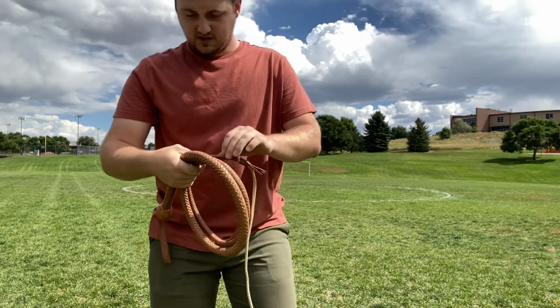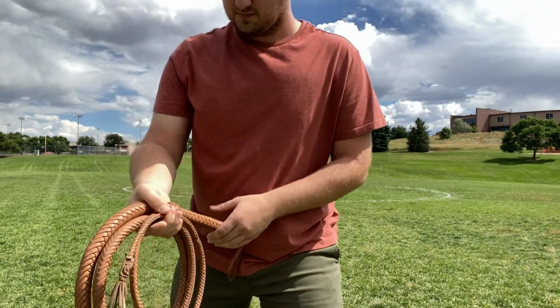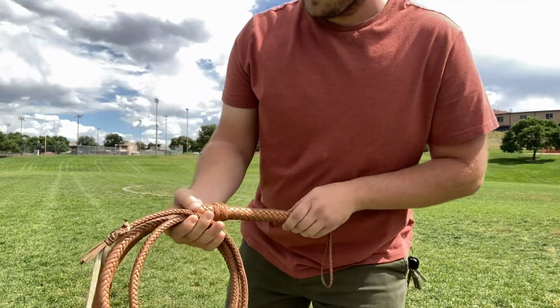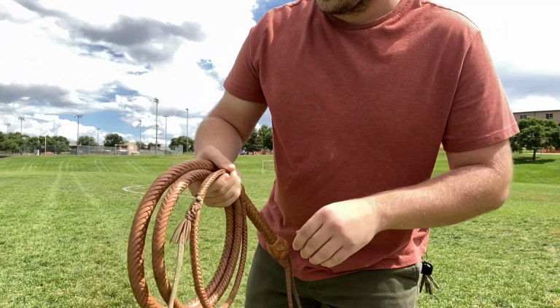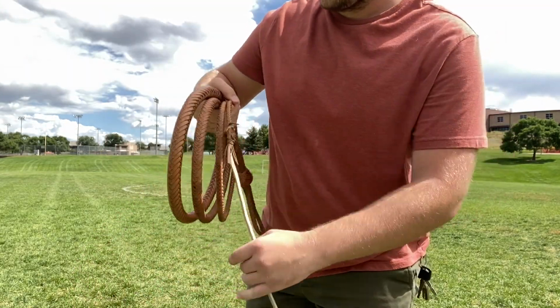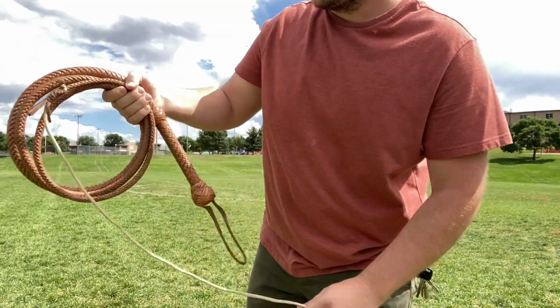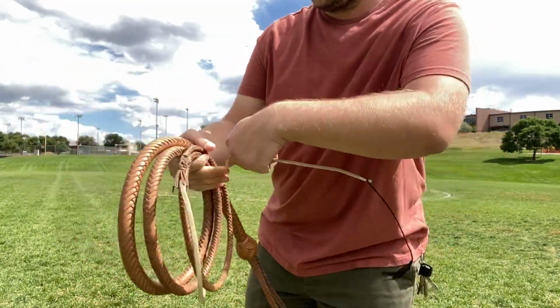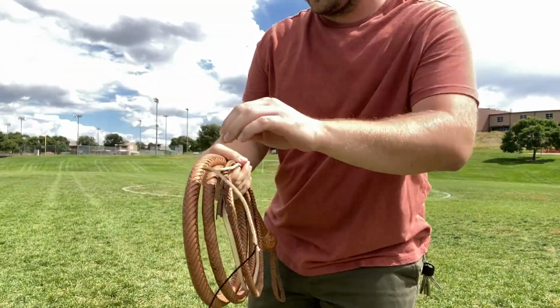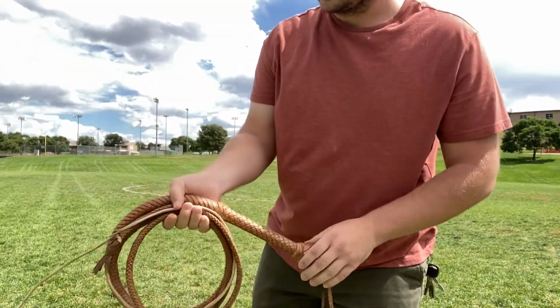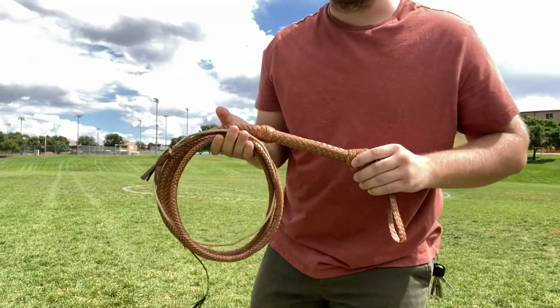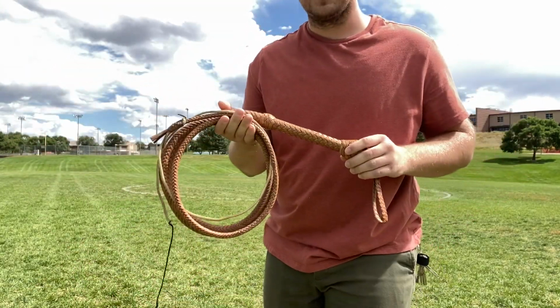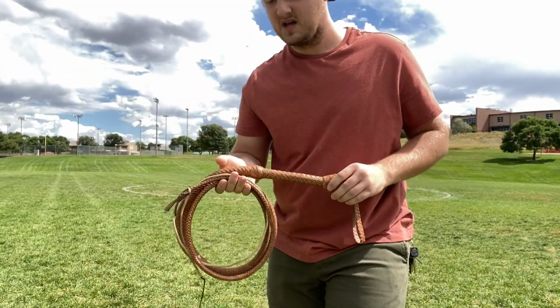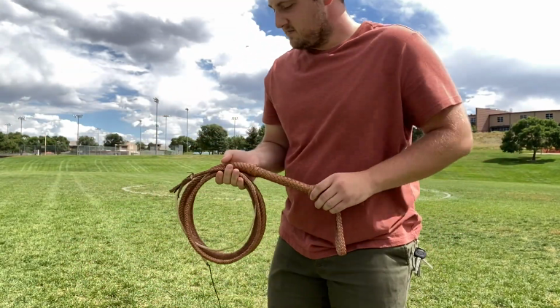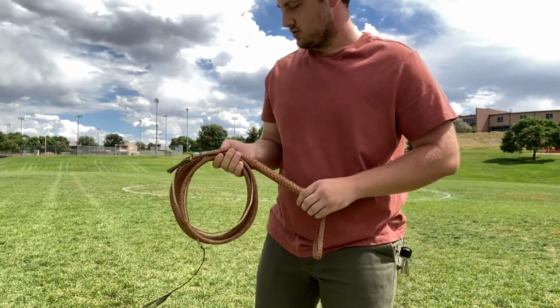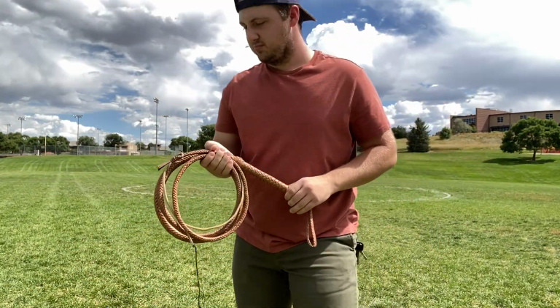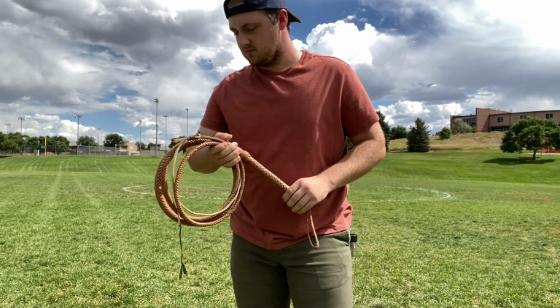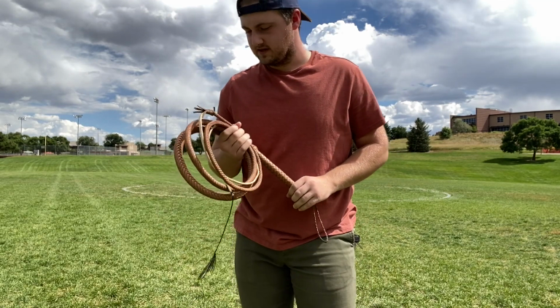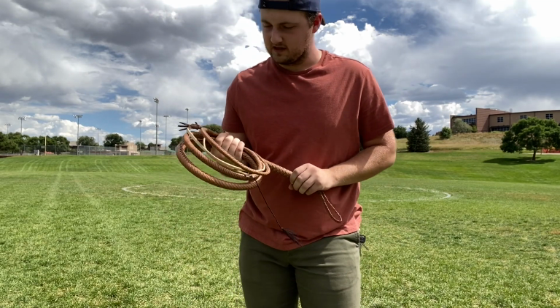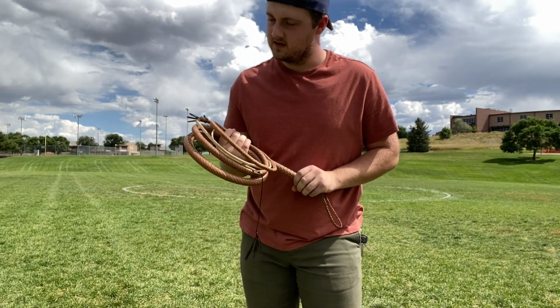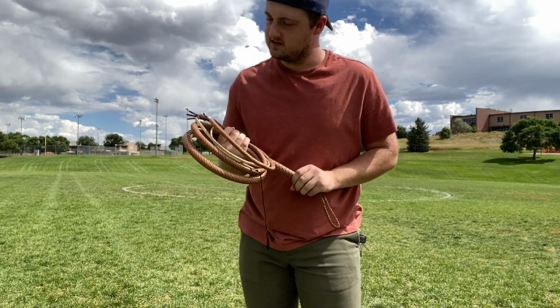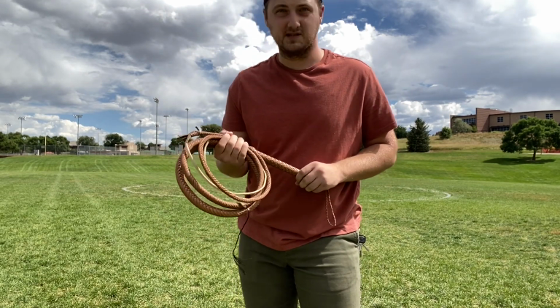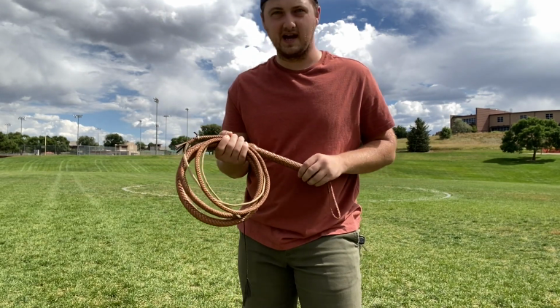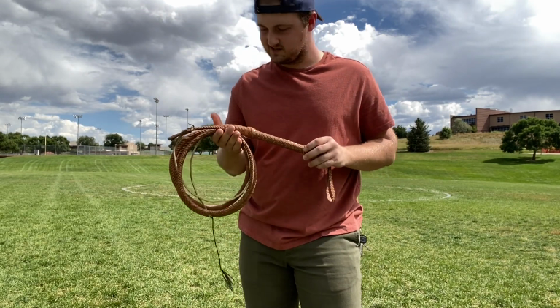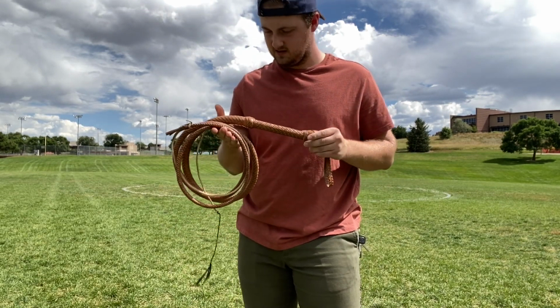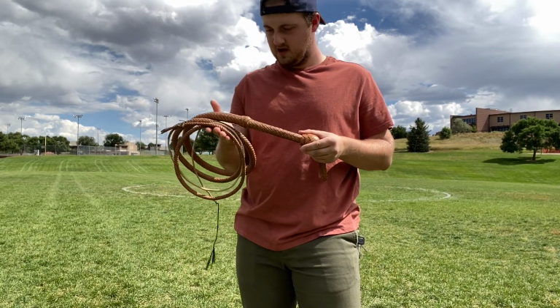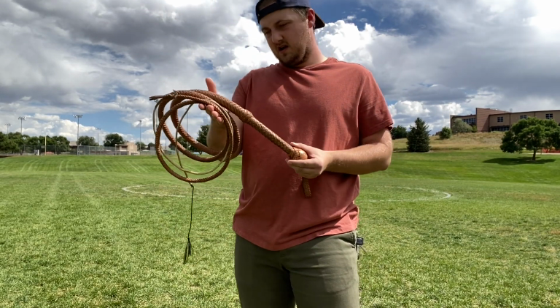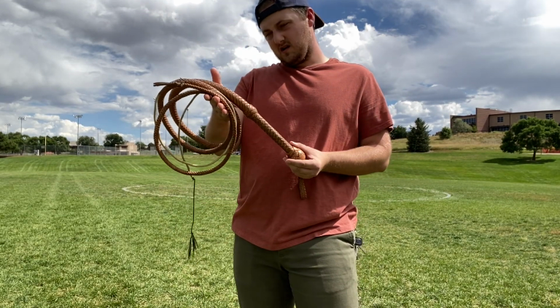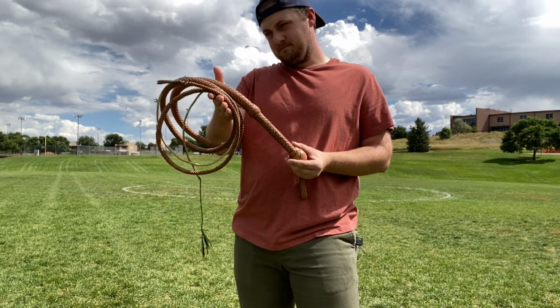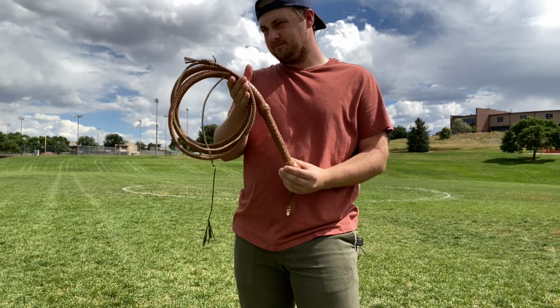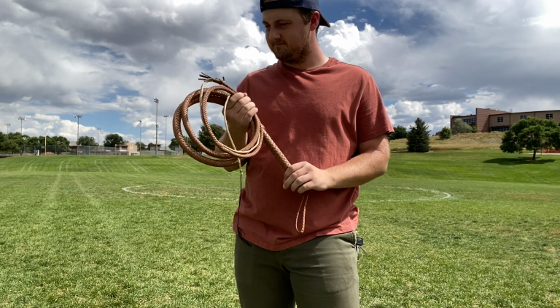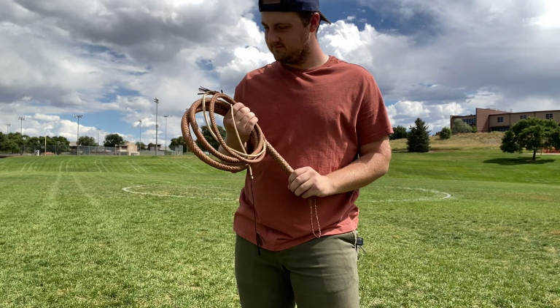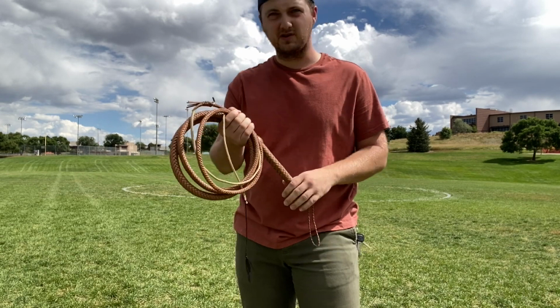Just as predicted, it is rather loose and feels quite supple for being brand new. Not sure if it would break in more than it already tends to be as-is, but that's pretty cool.